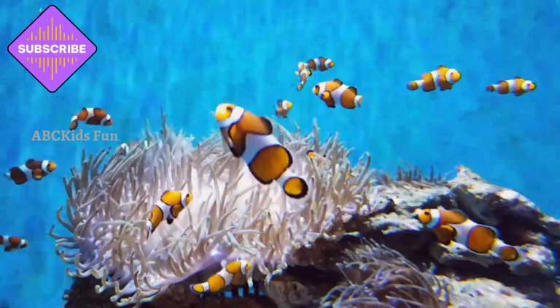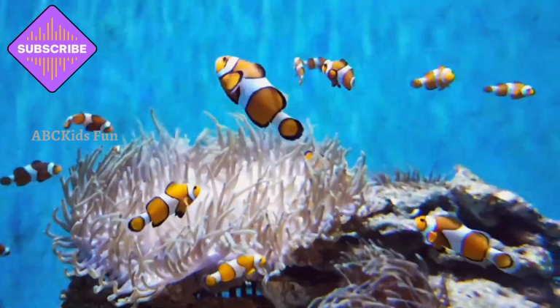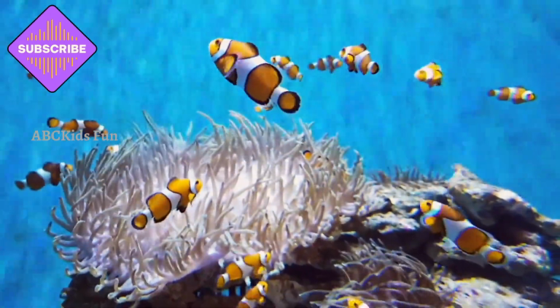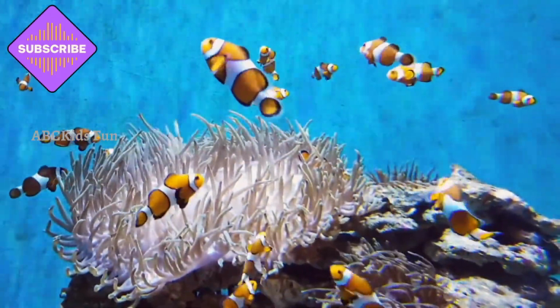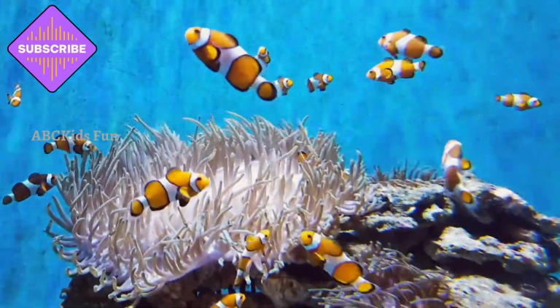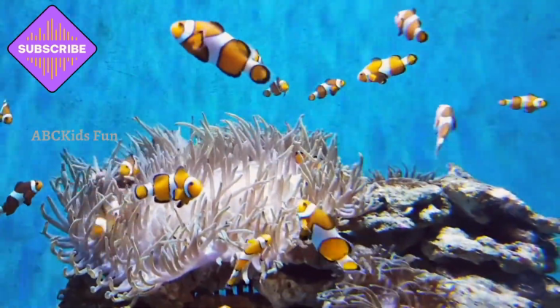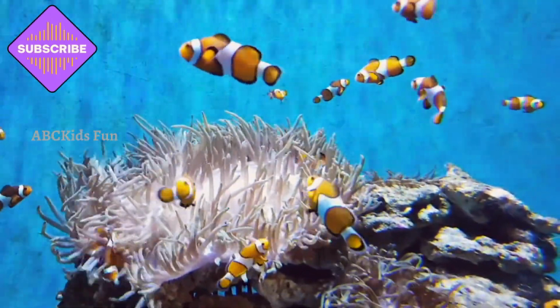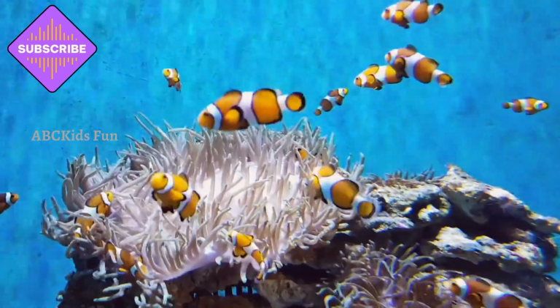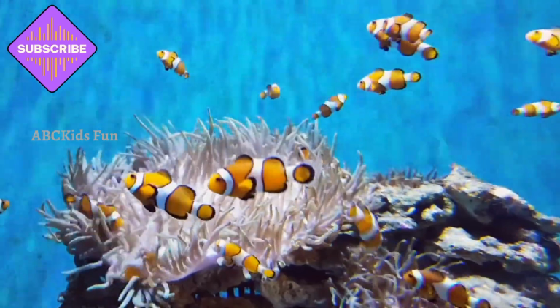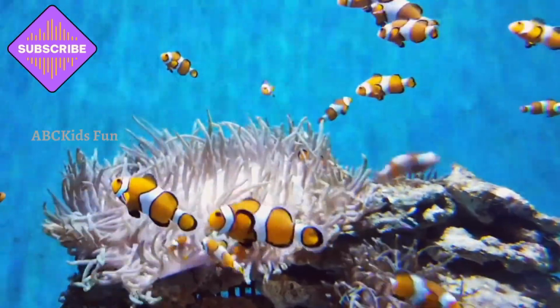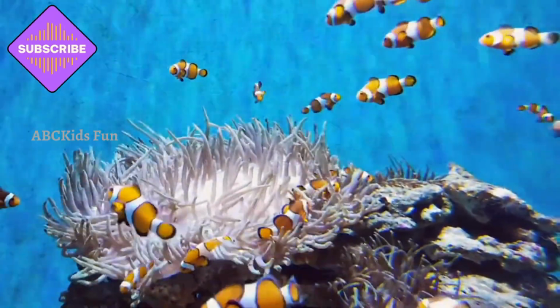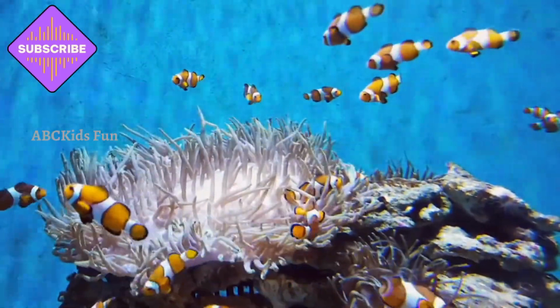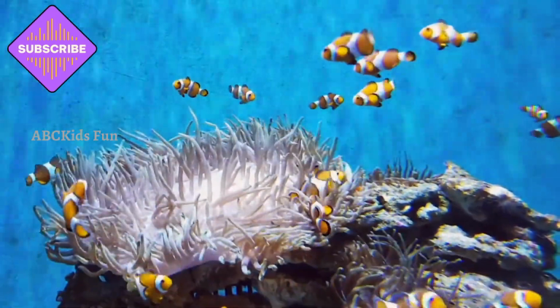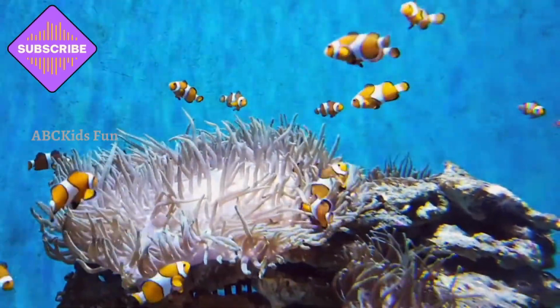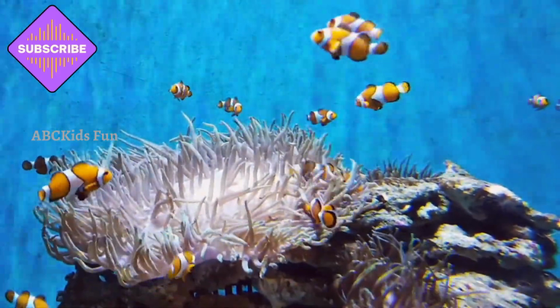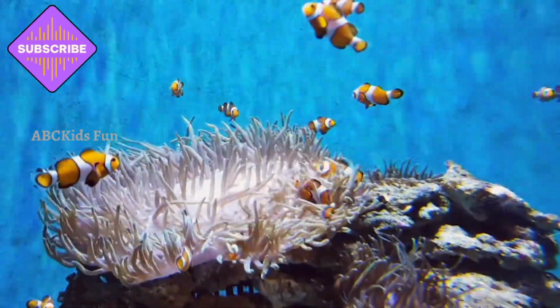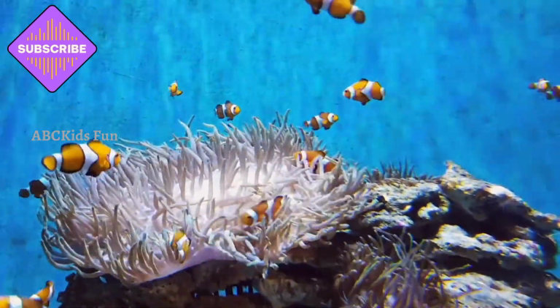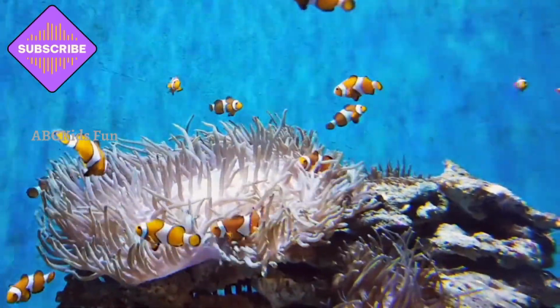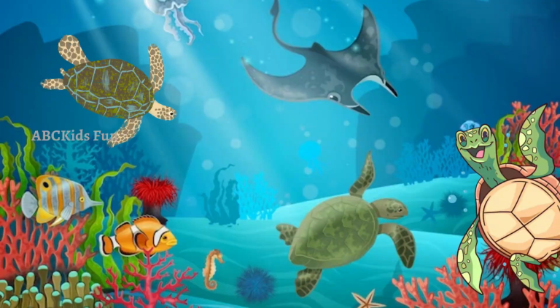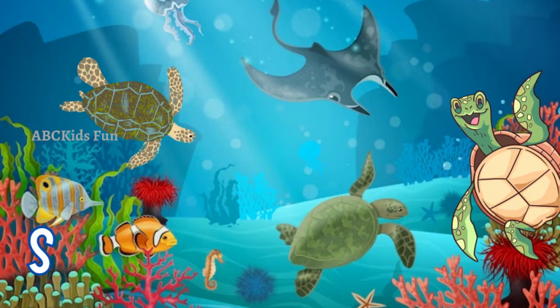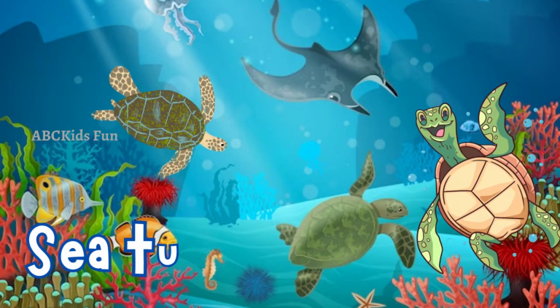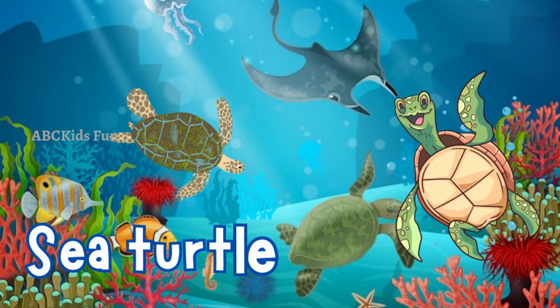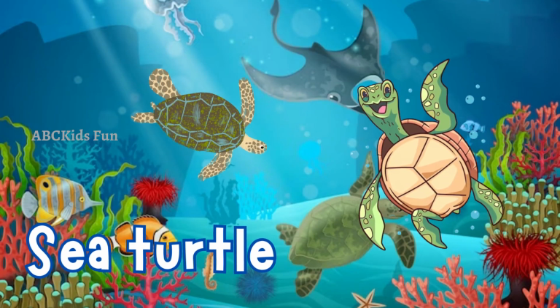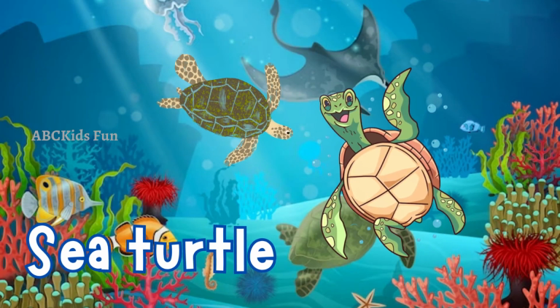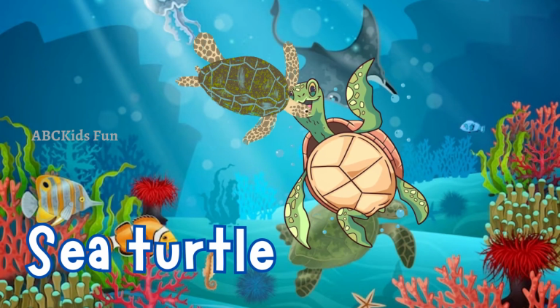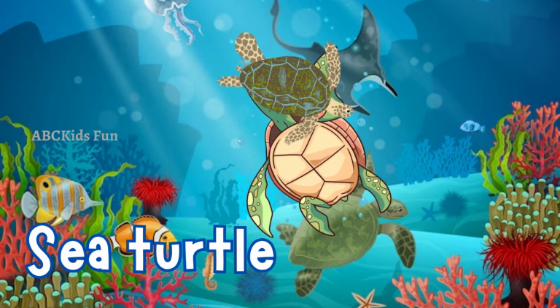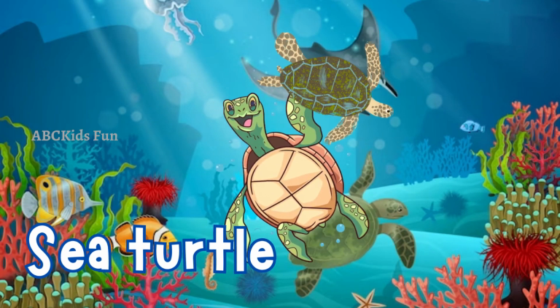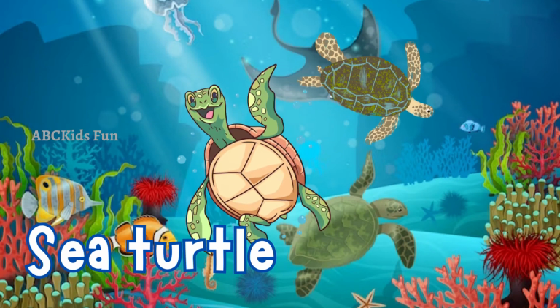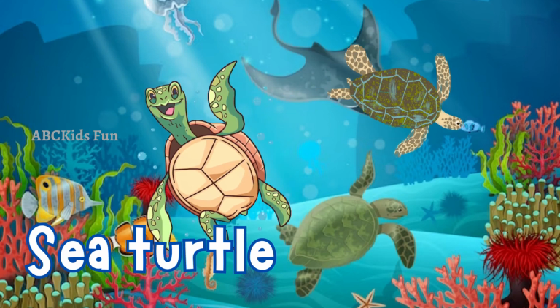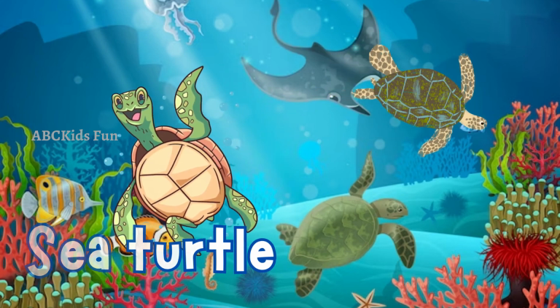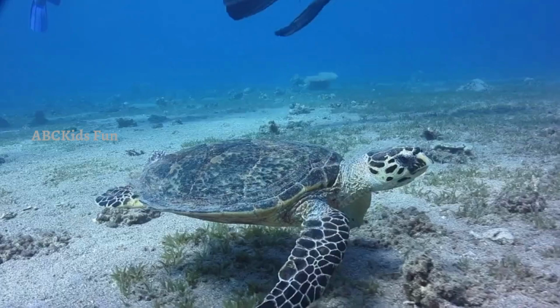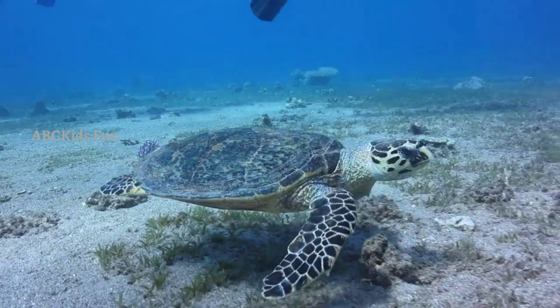Meet the clownfish! These tiny vibrant fish are famous for their orange bodies and white stripes. Did you know they live inside sea anemones? It's like a cozy home.